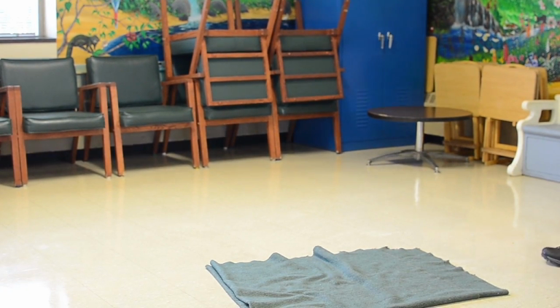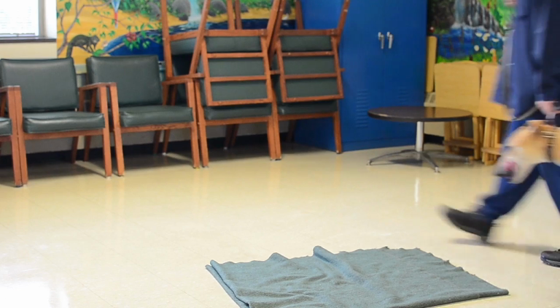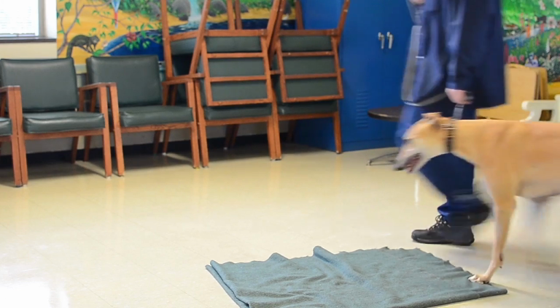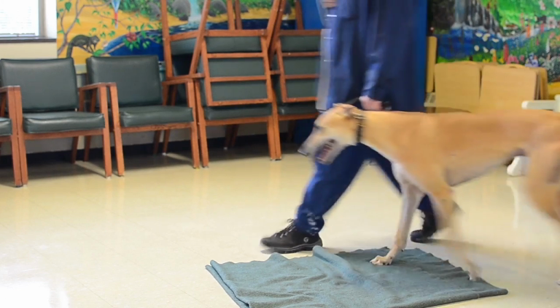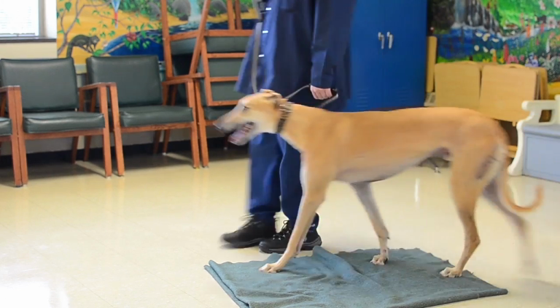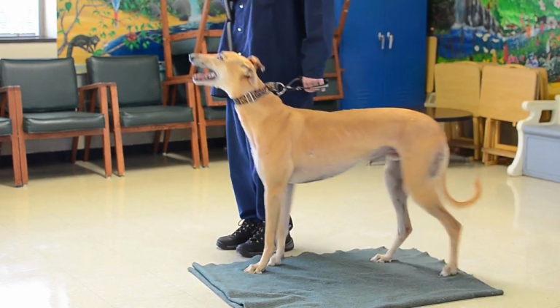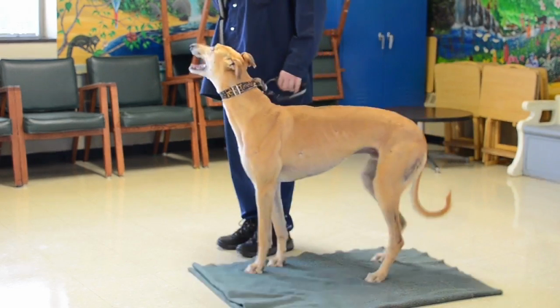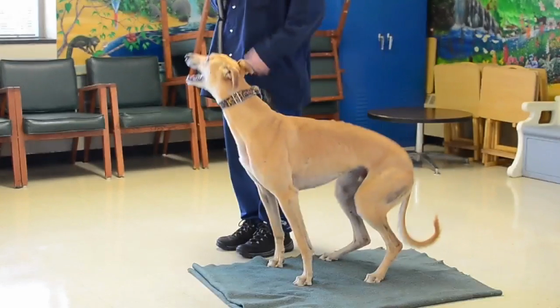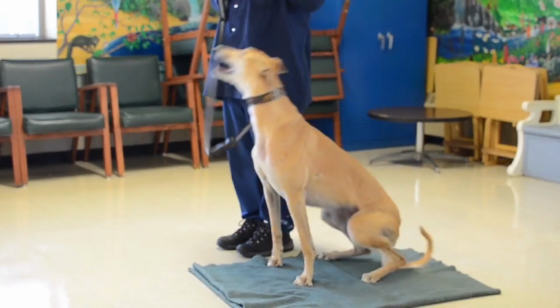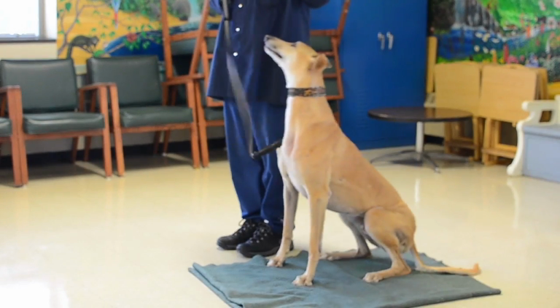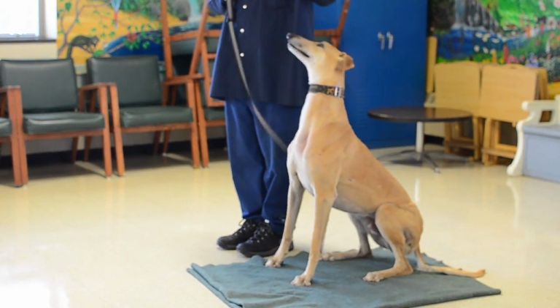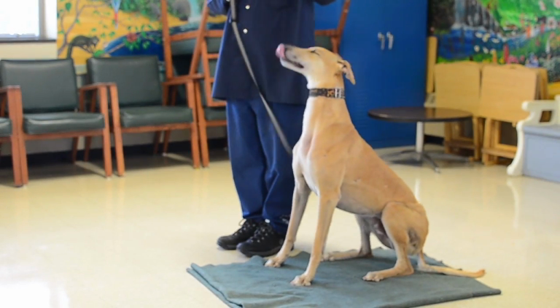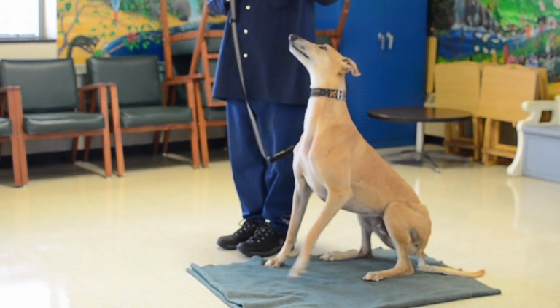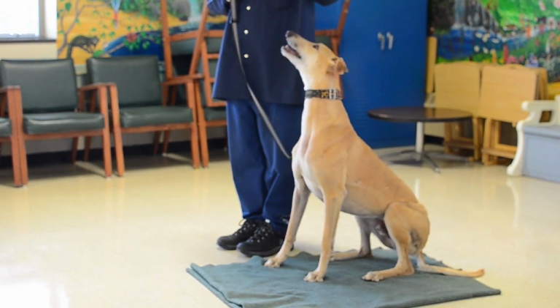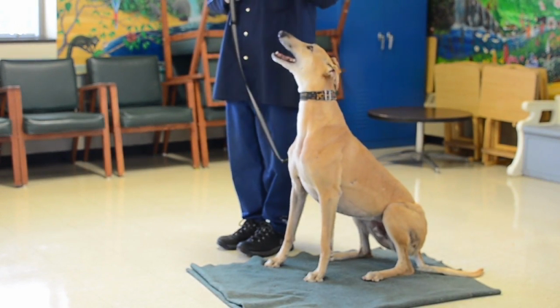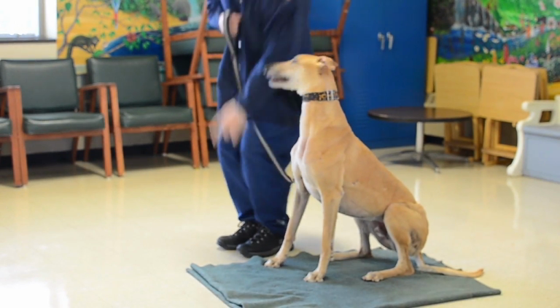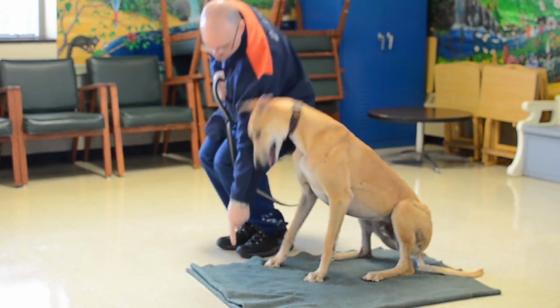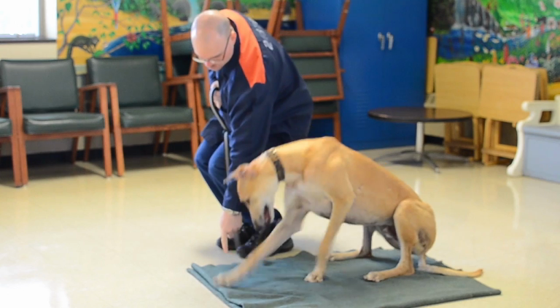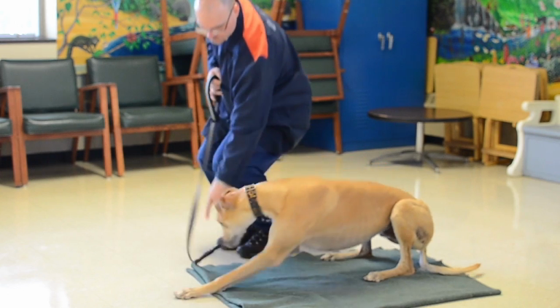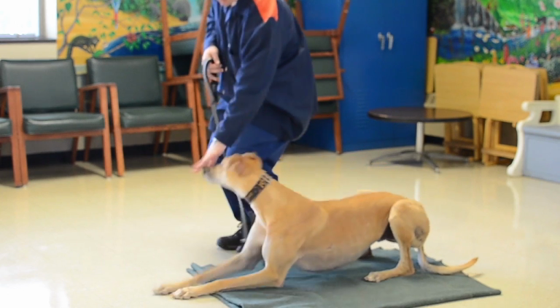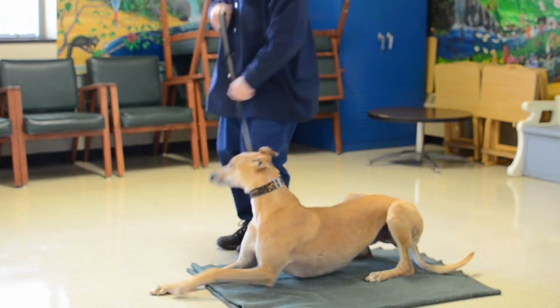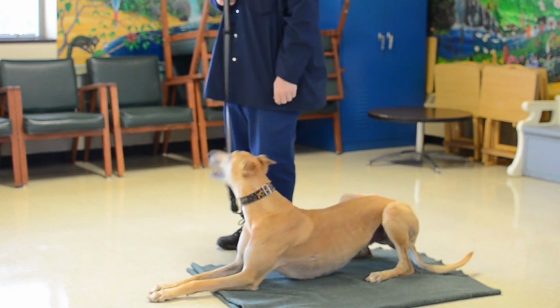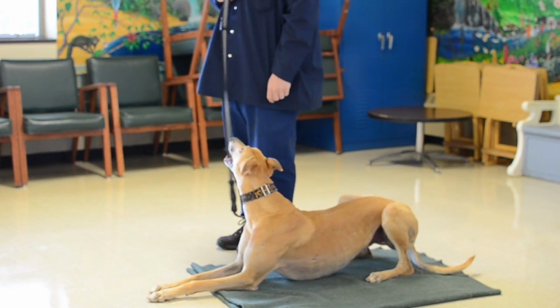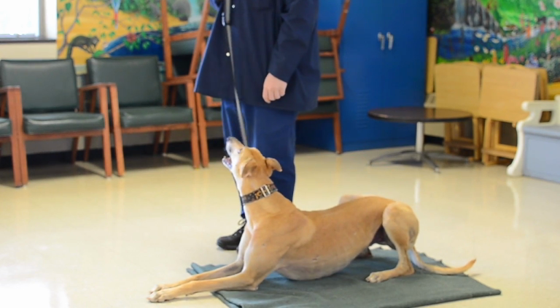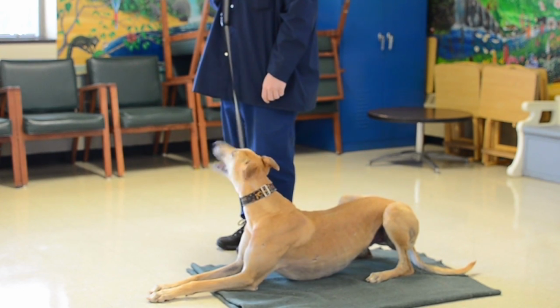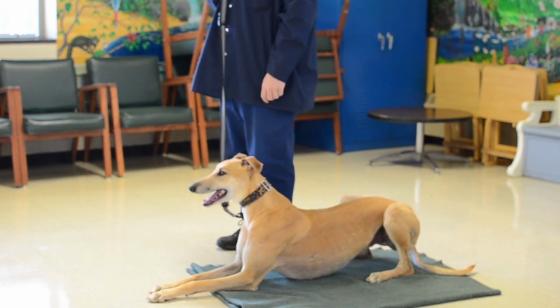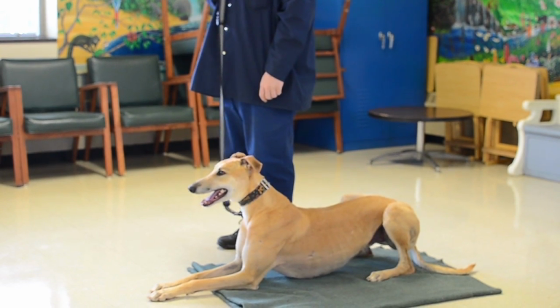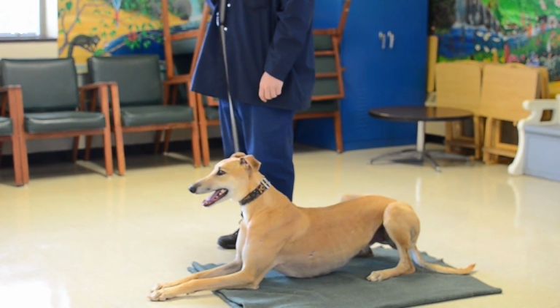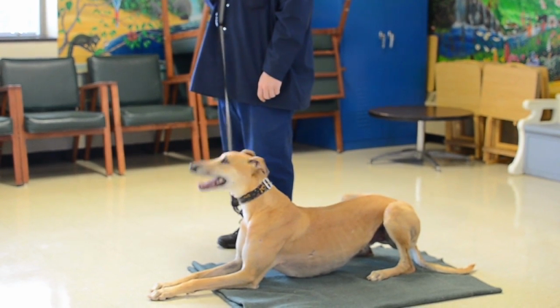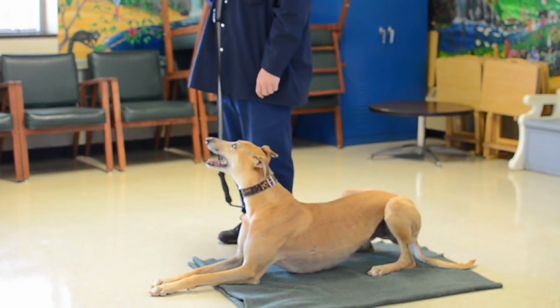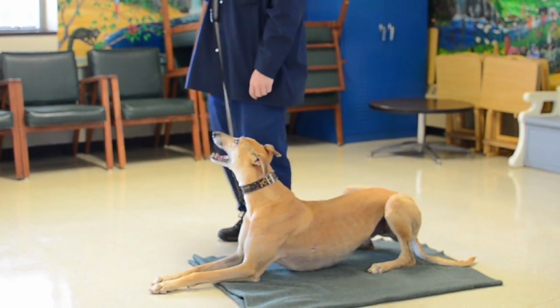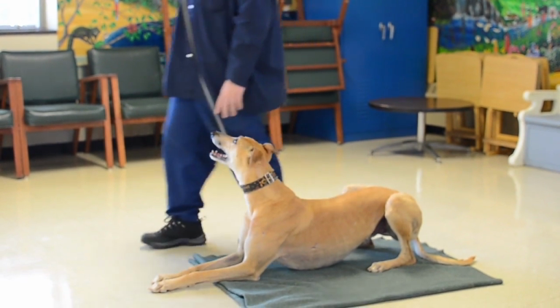Watch your dog, sit your dog, down your dog, feel your dog. Here.